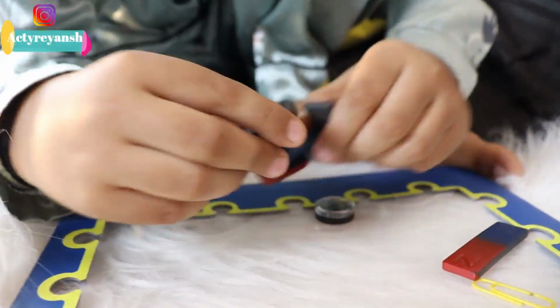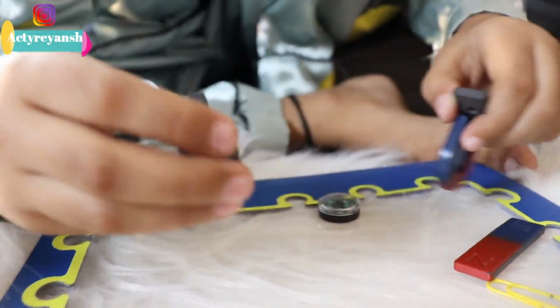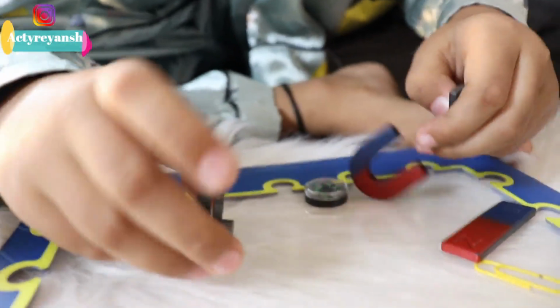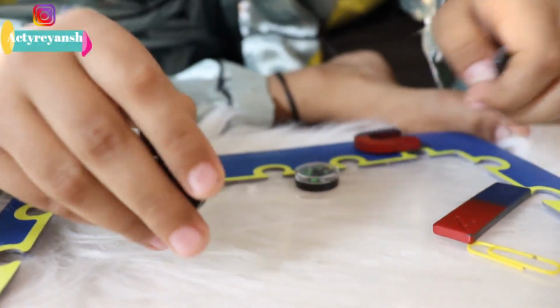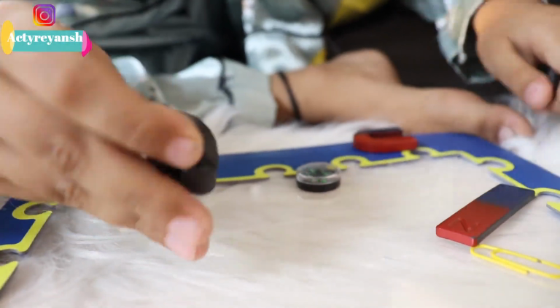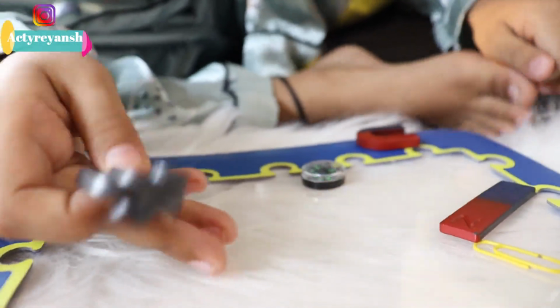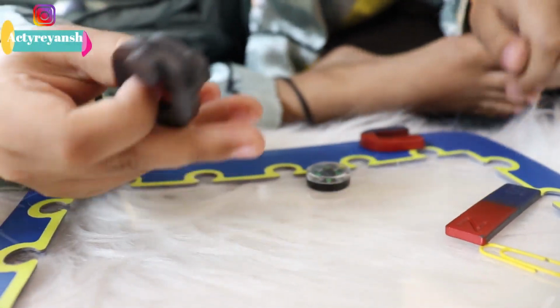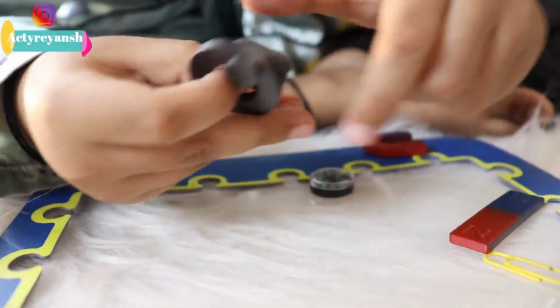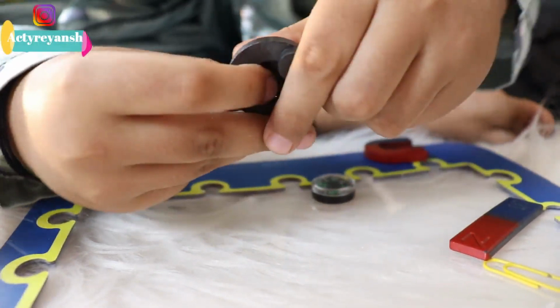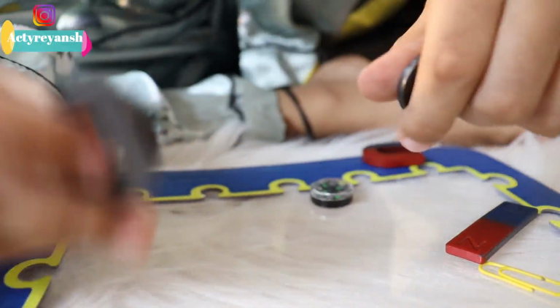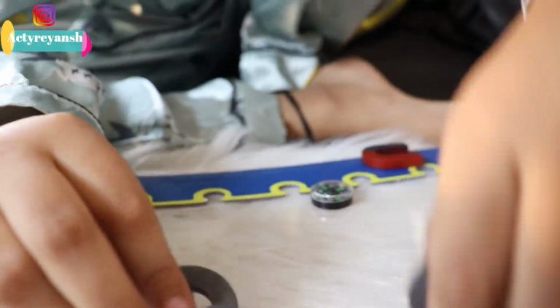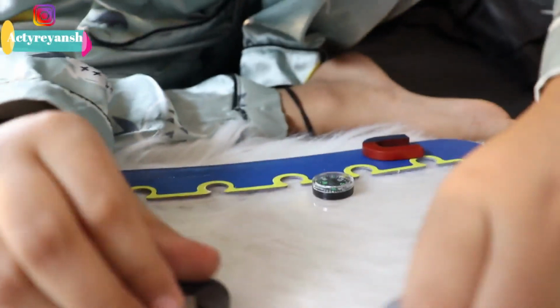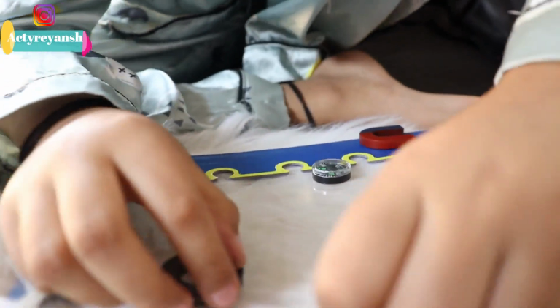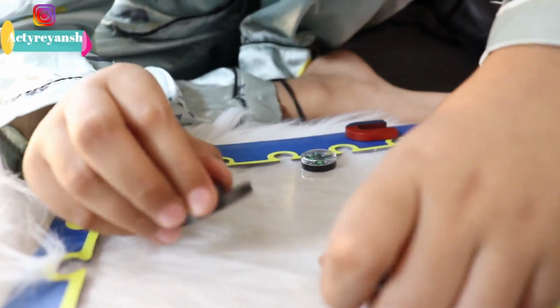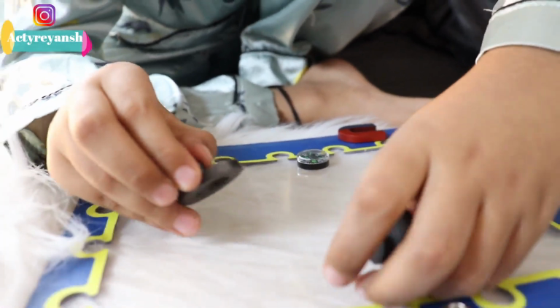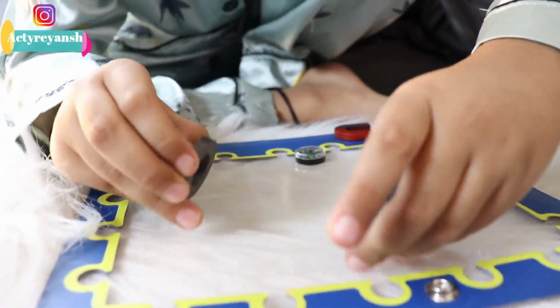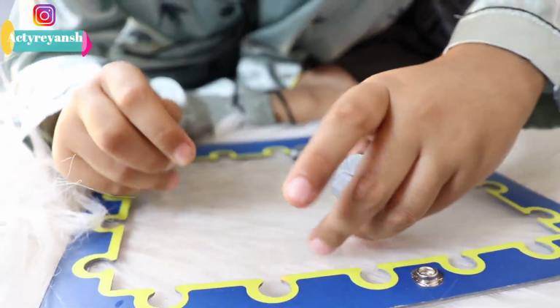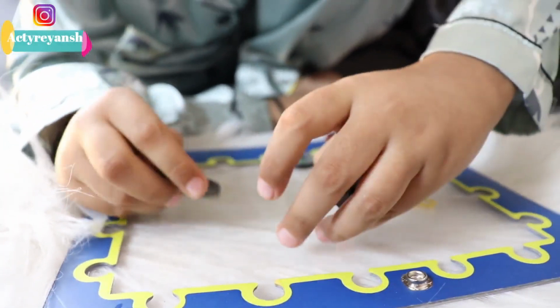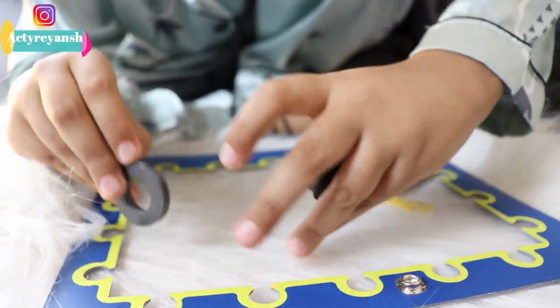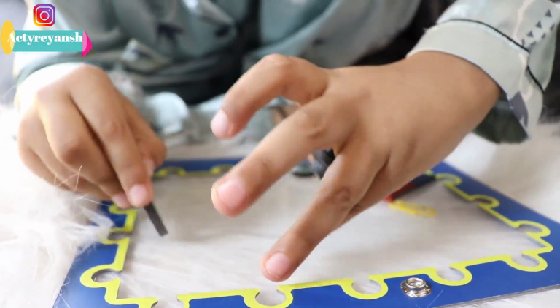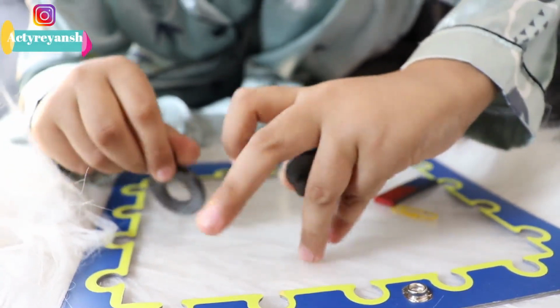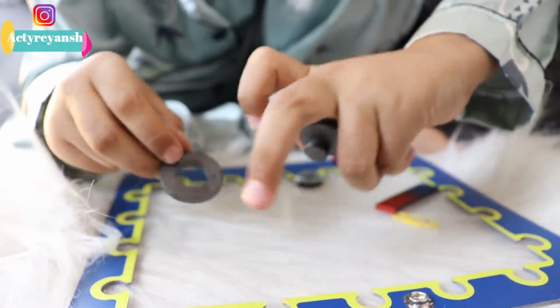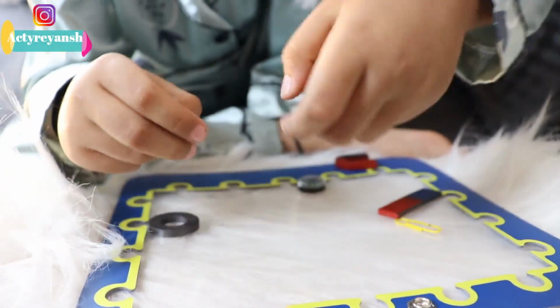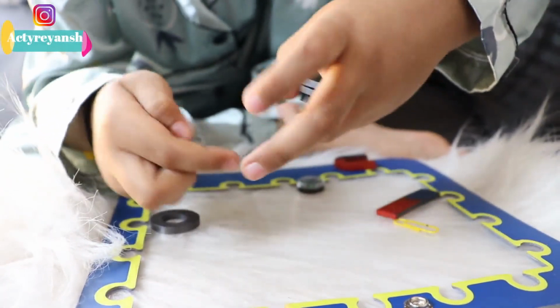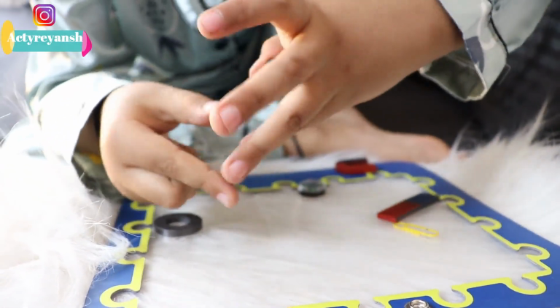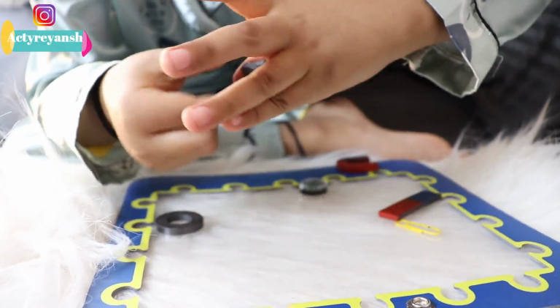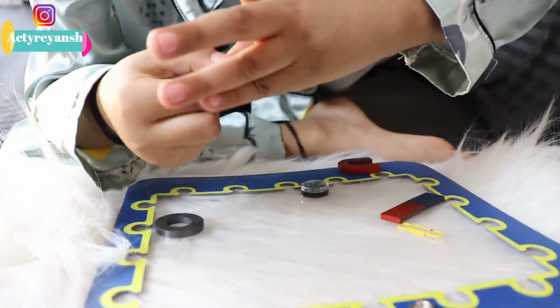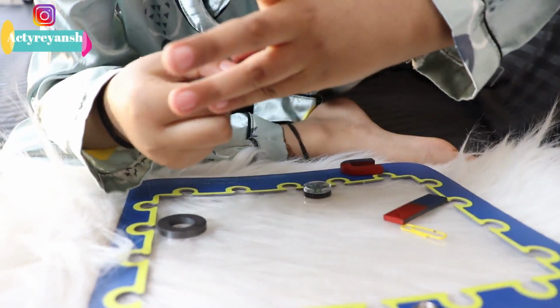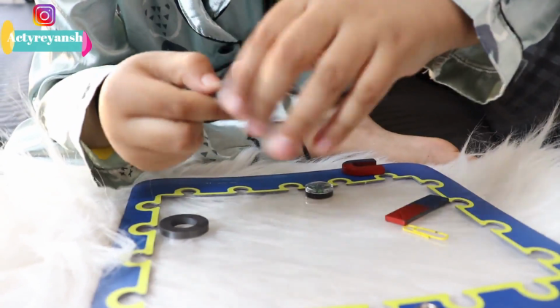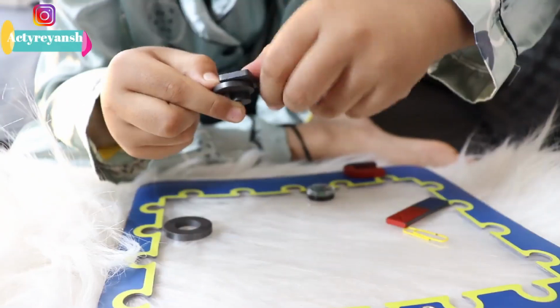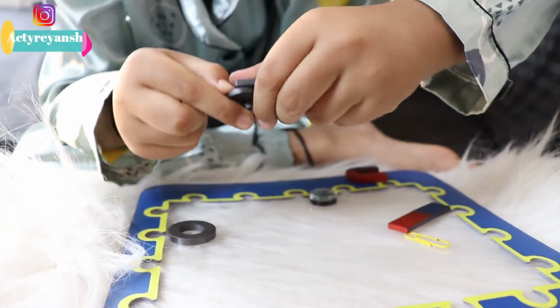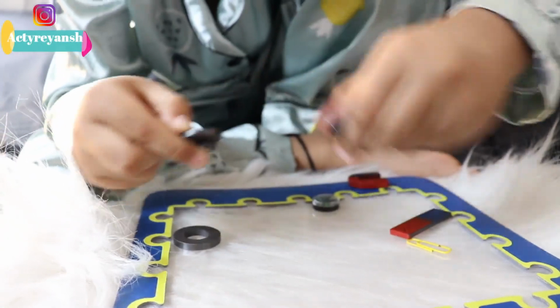Okay, all of these stick together because they are all magnets — magnets stick with magnets.